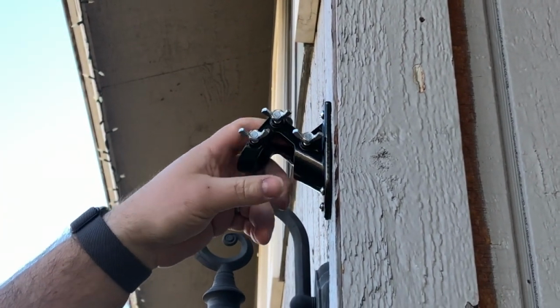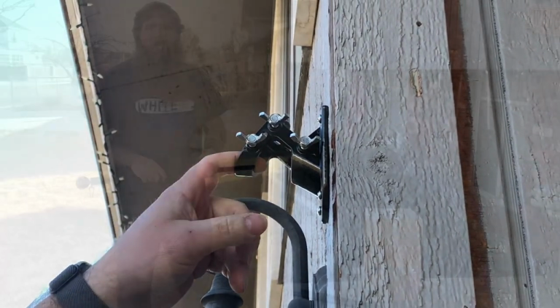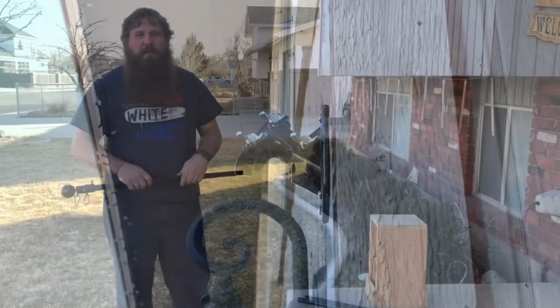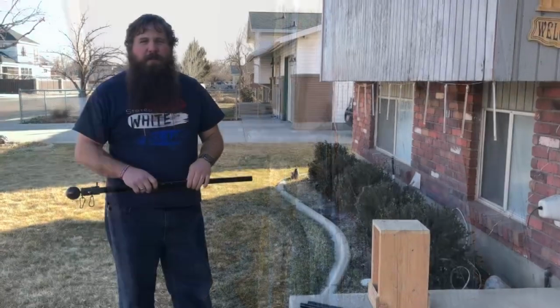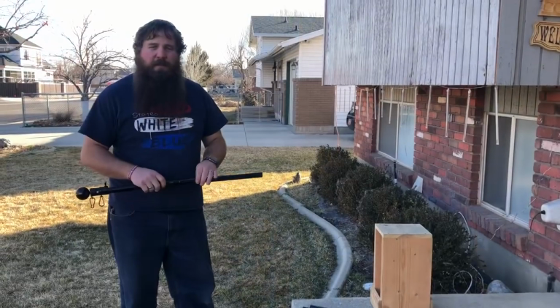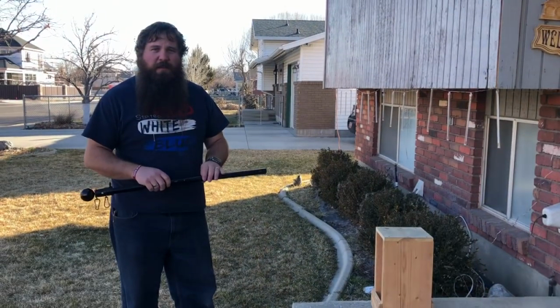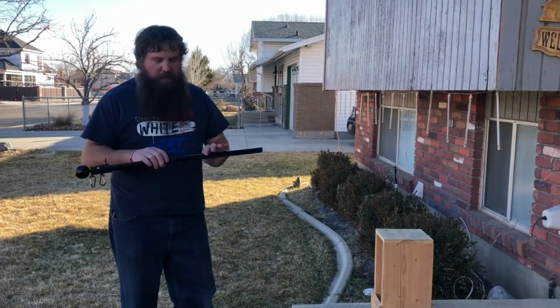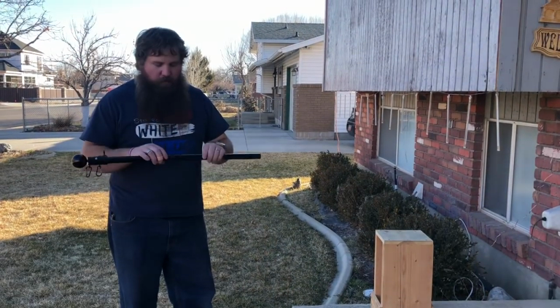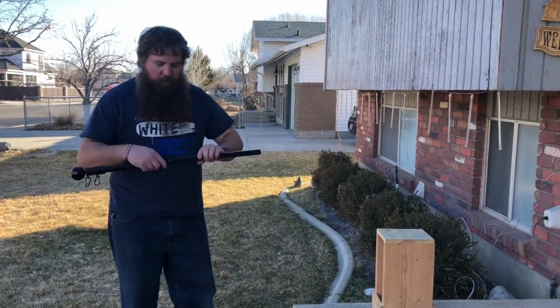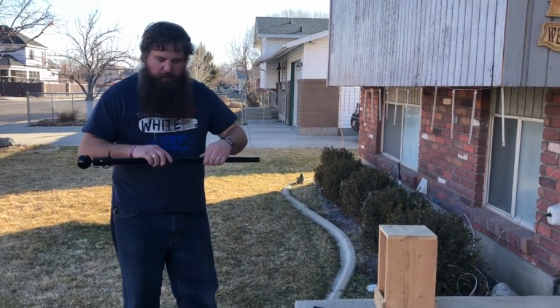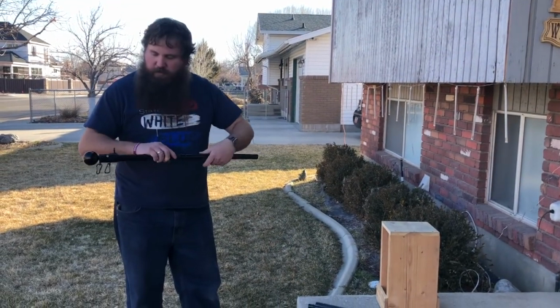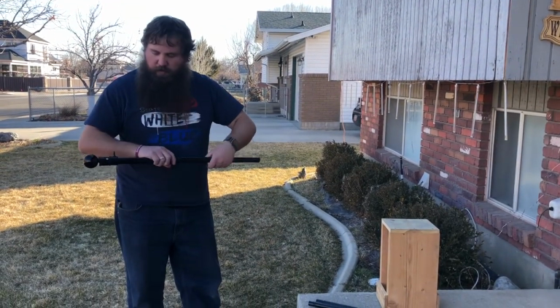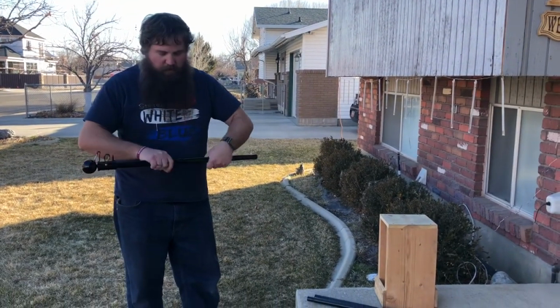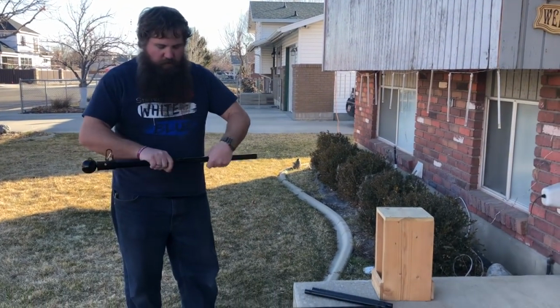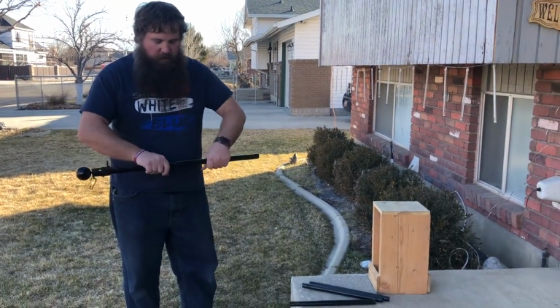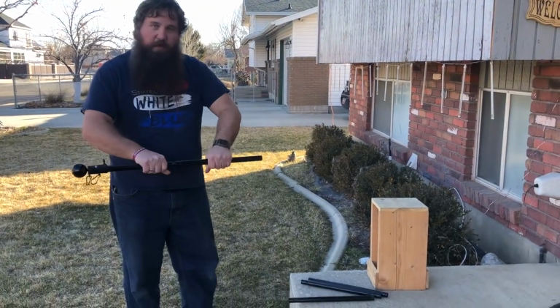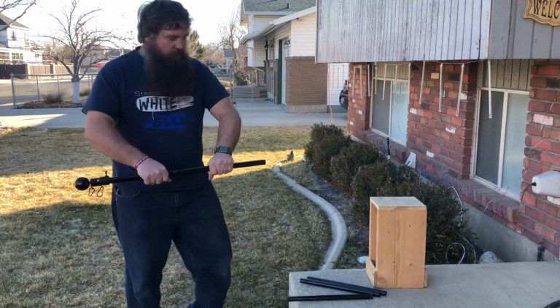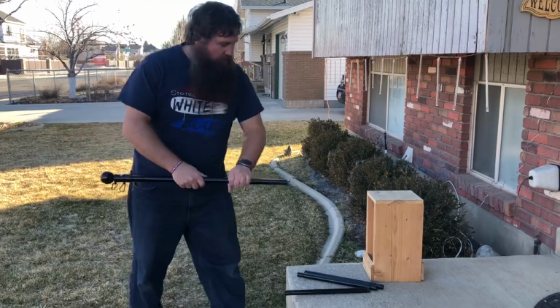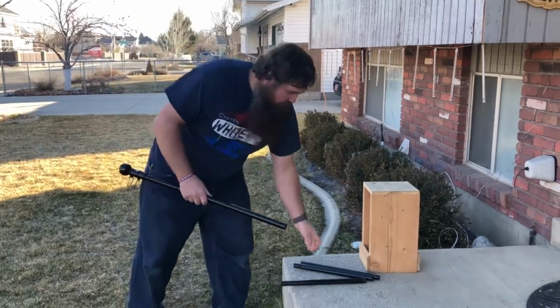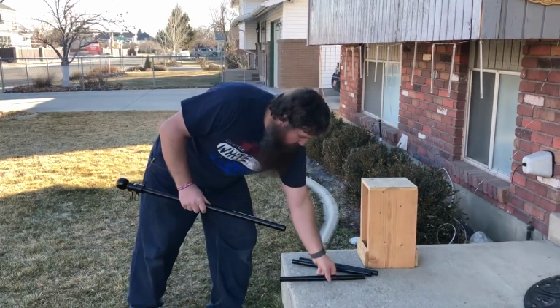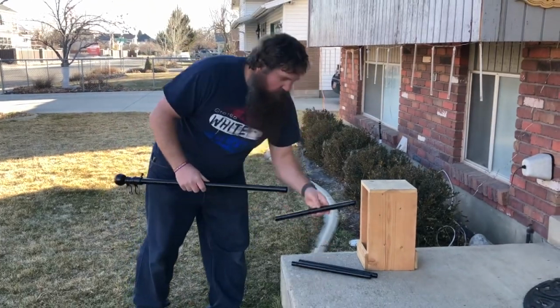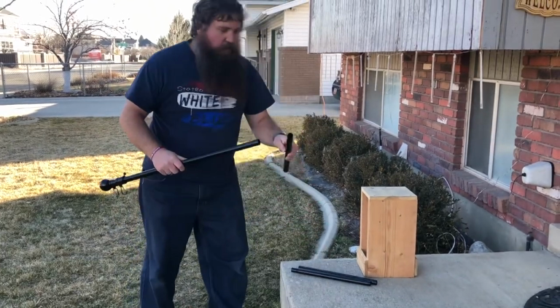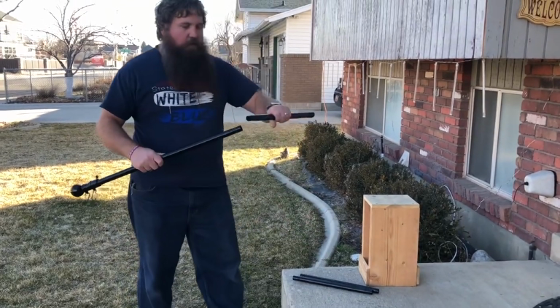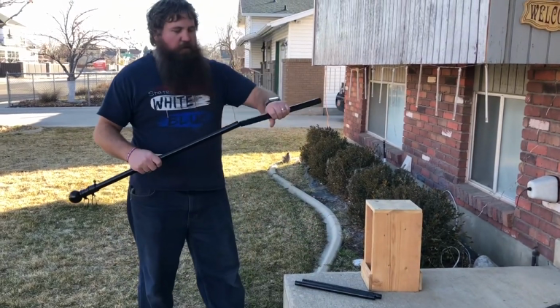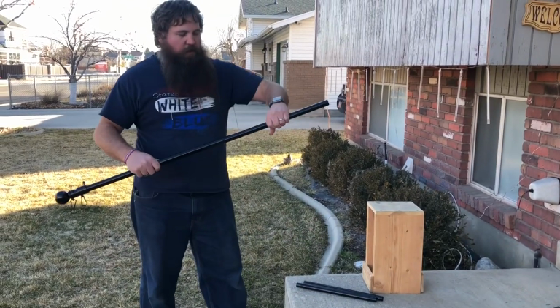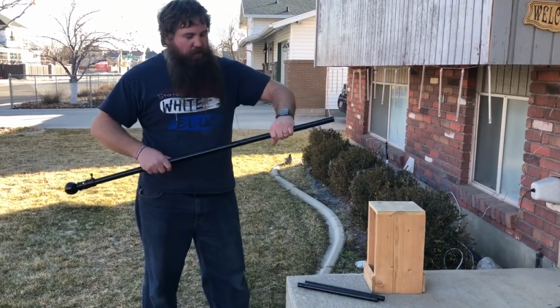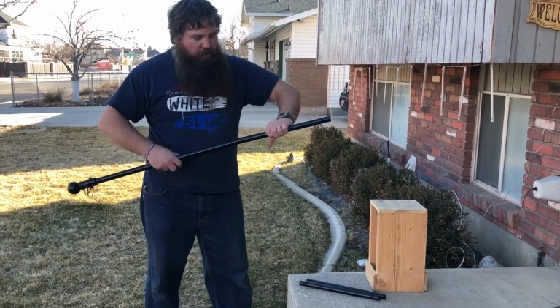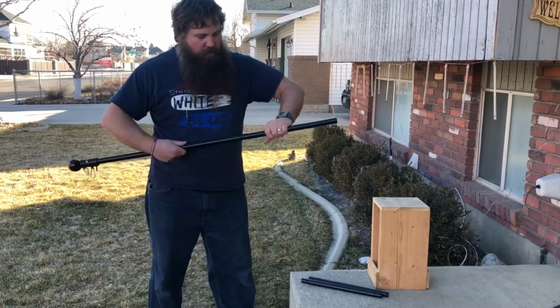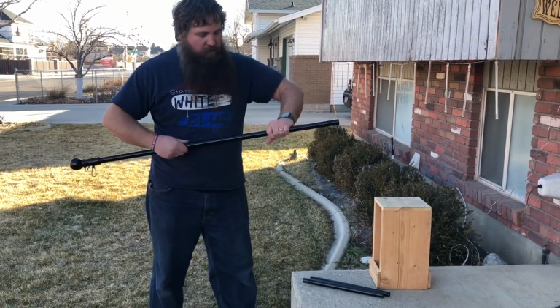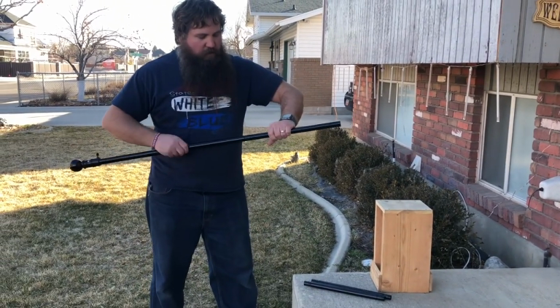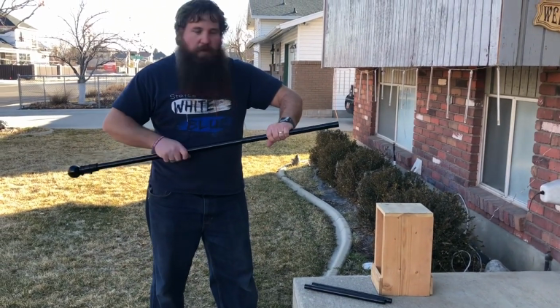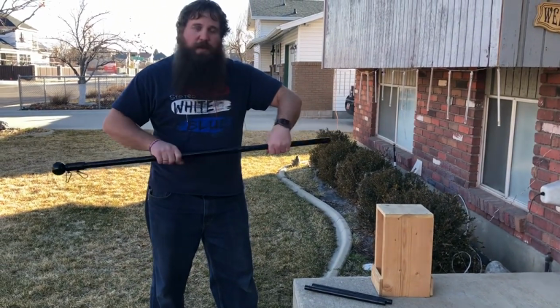The pole comes in pieces, so you have to screw all the pieces together. They just slip together and then tighten down.